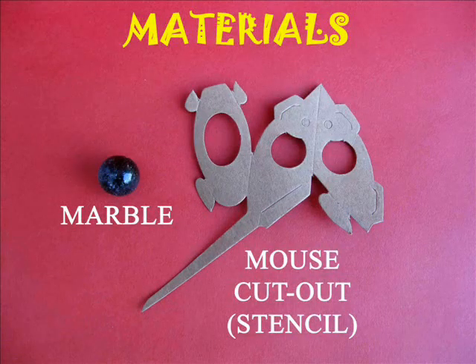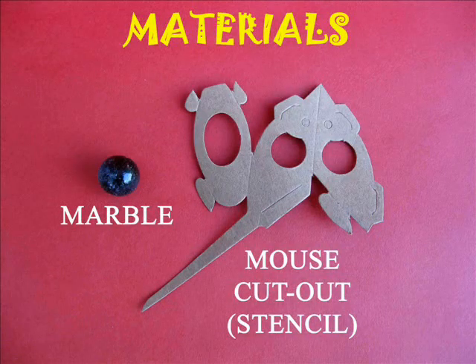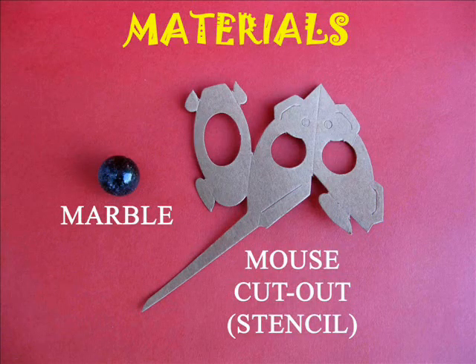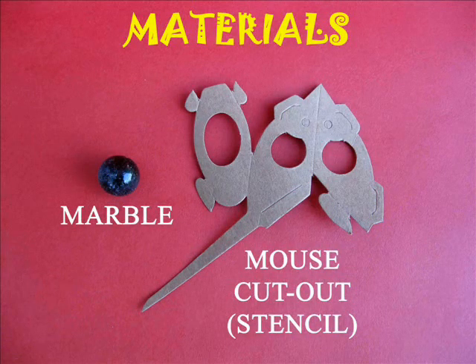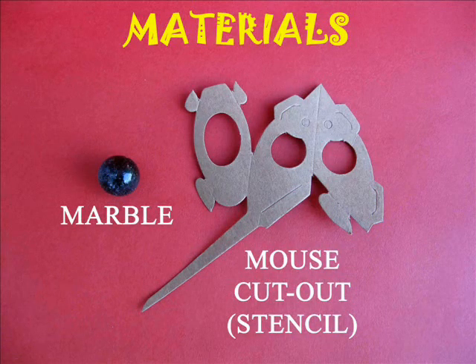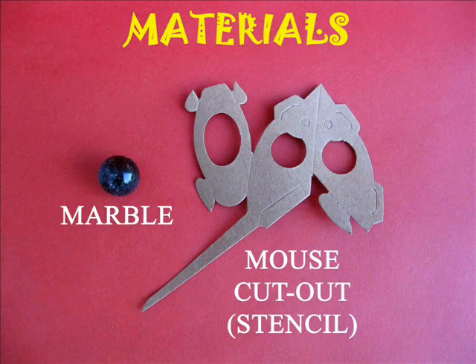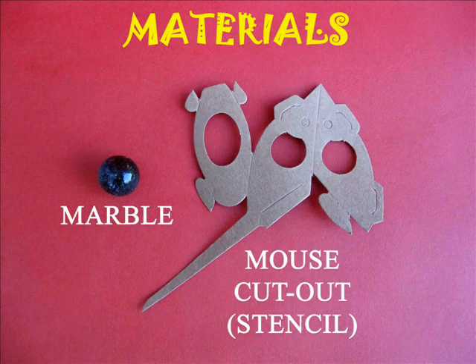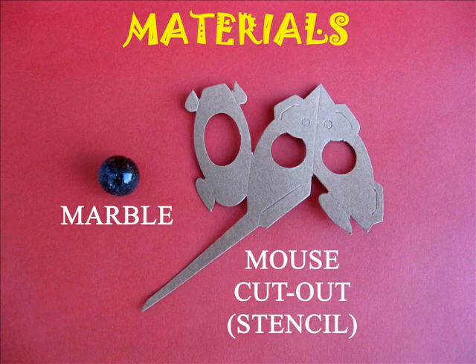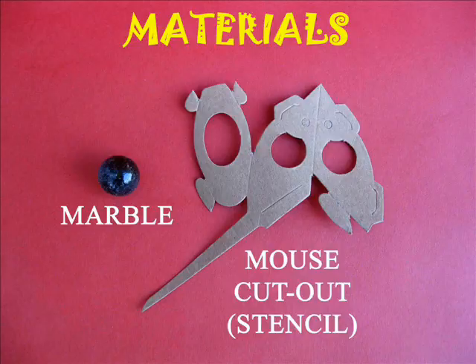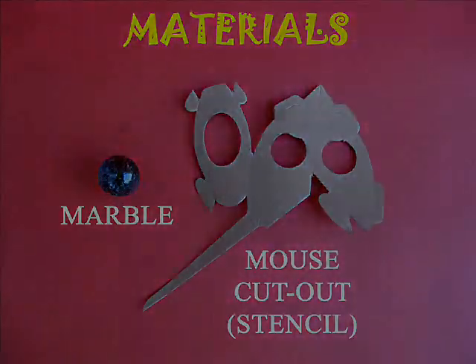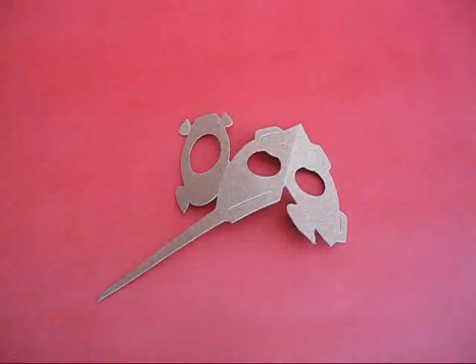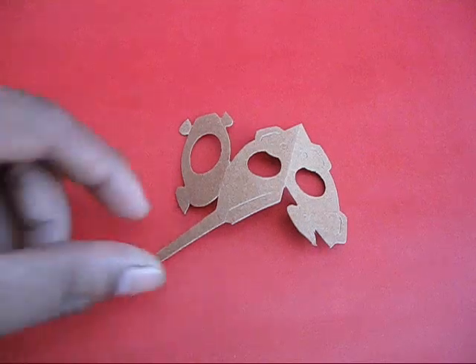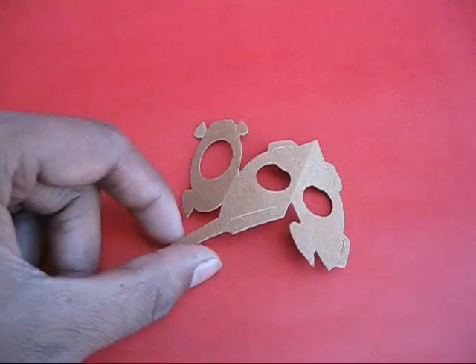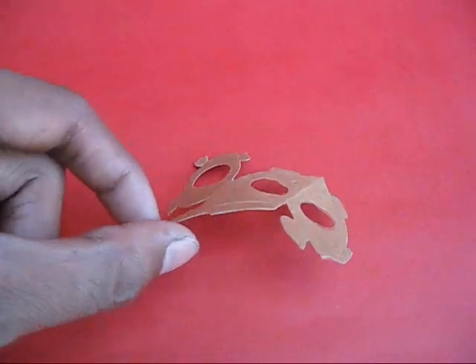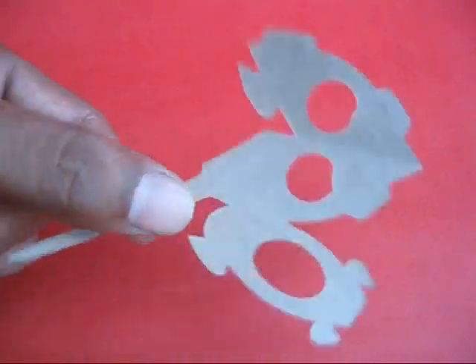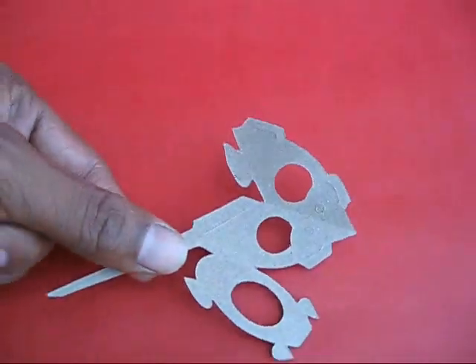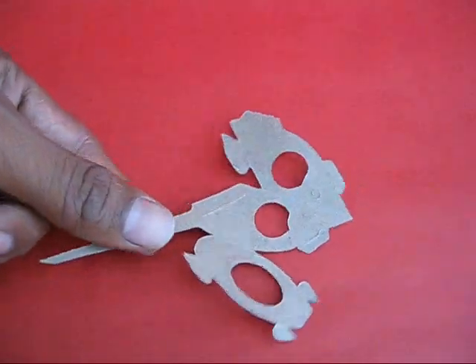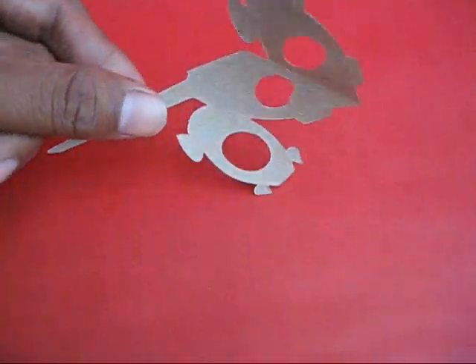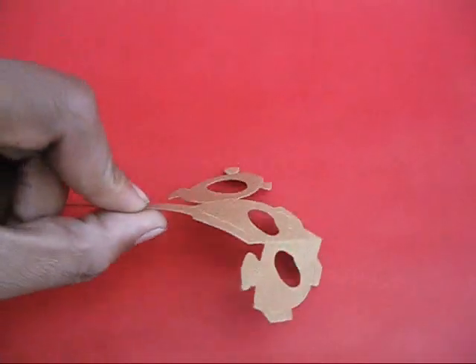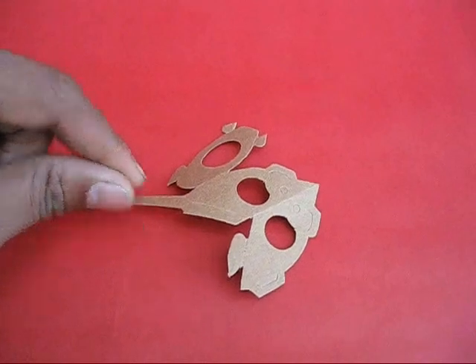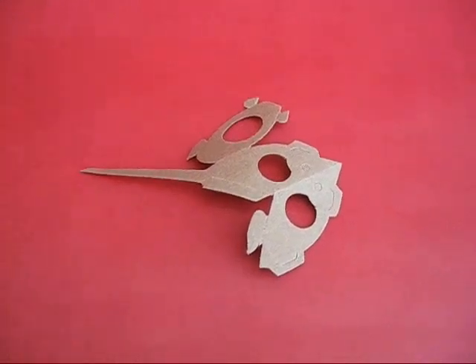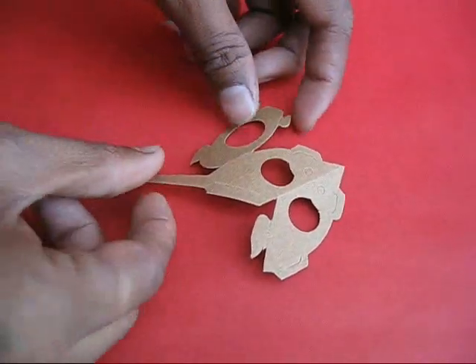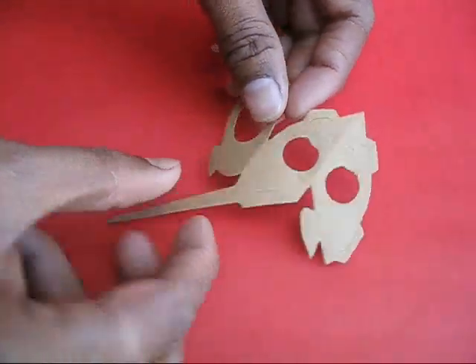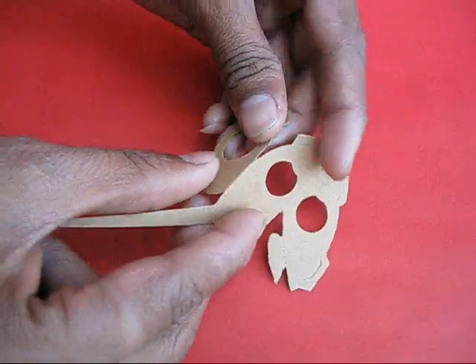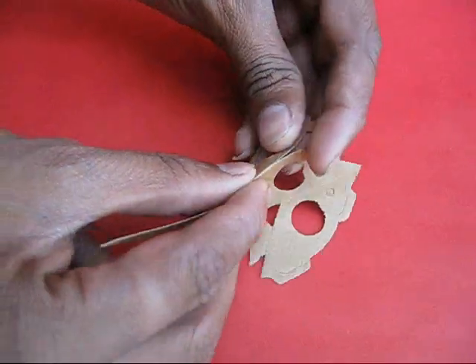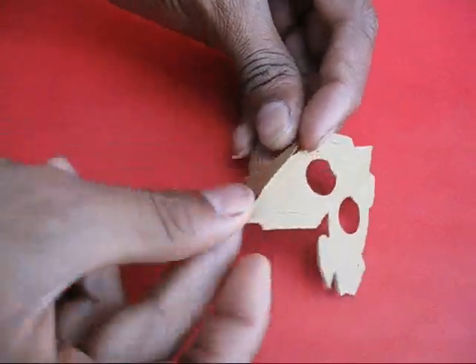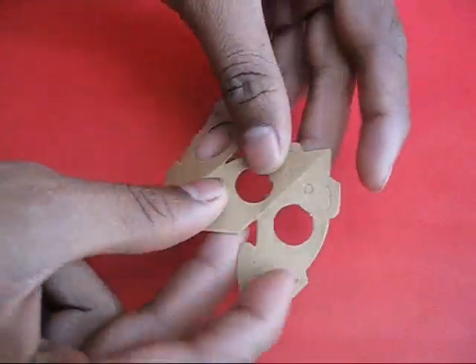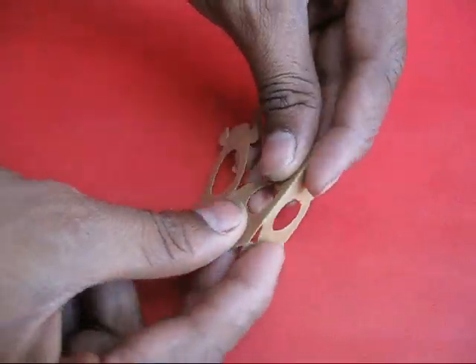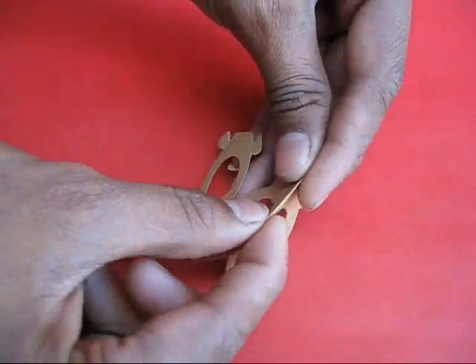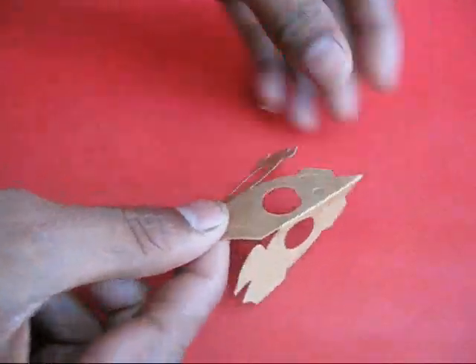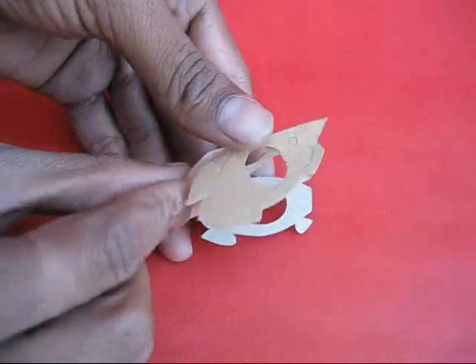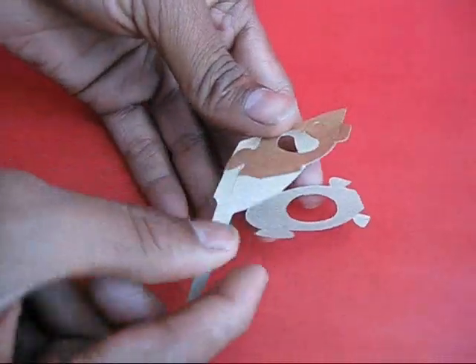You can see a cutout, or the stencil, of the marble mouse. First you have got to draw and cut this stencil and then fold it to give it the shape of the mouse.